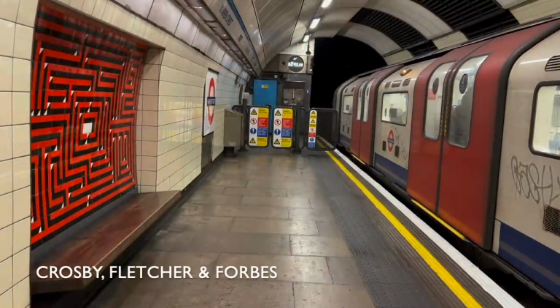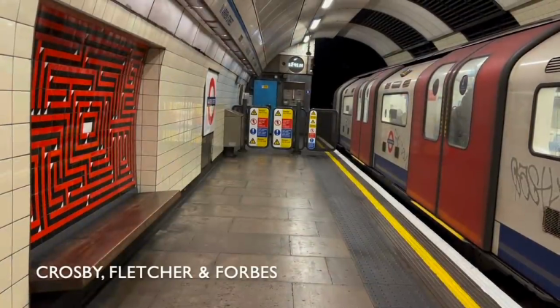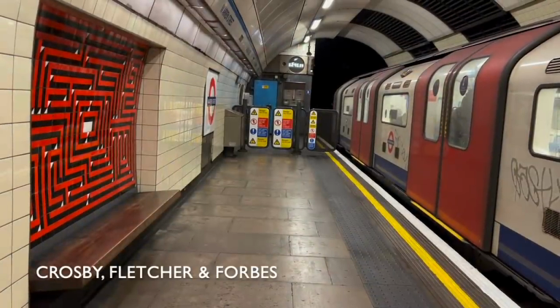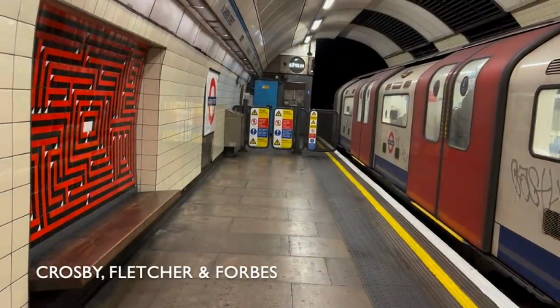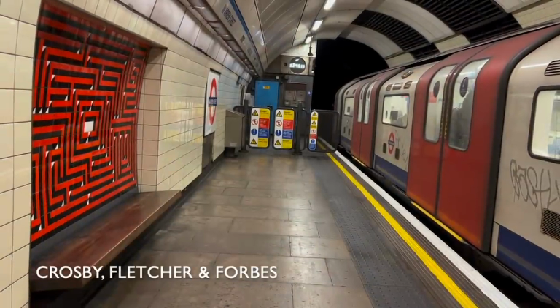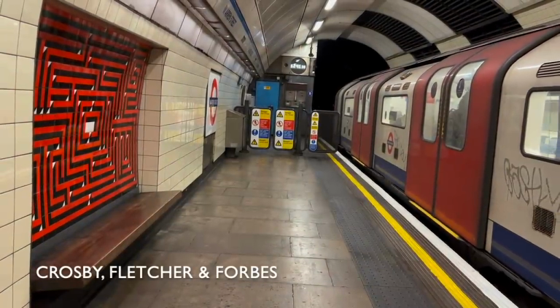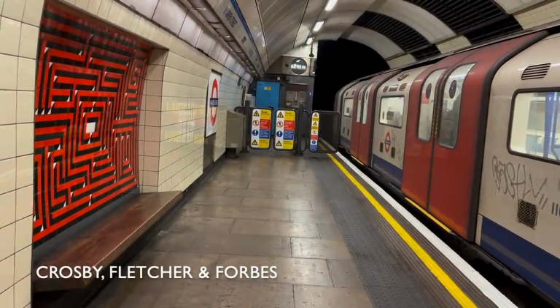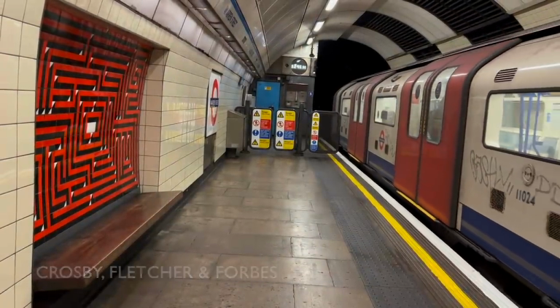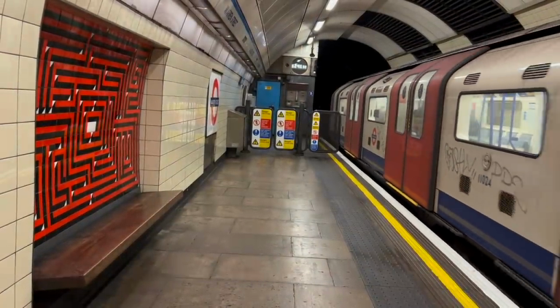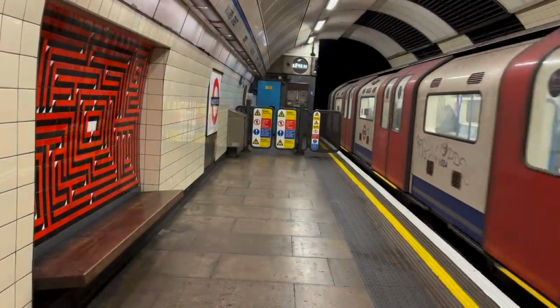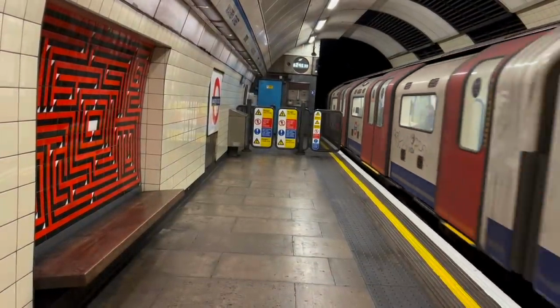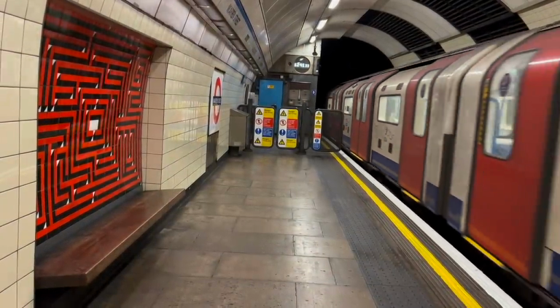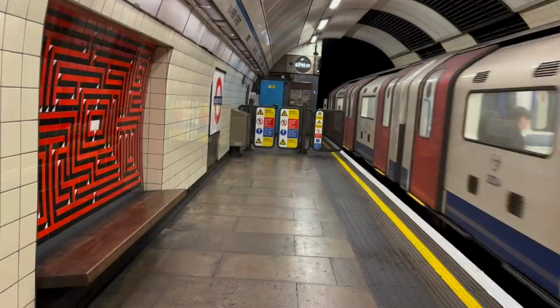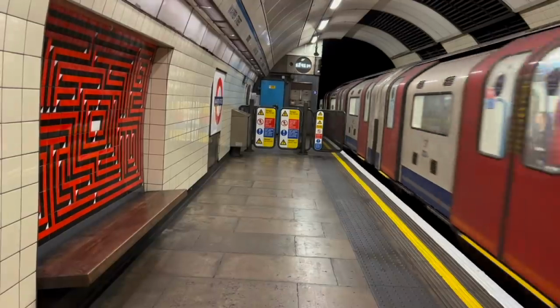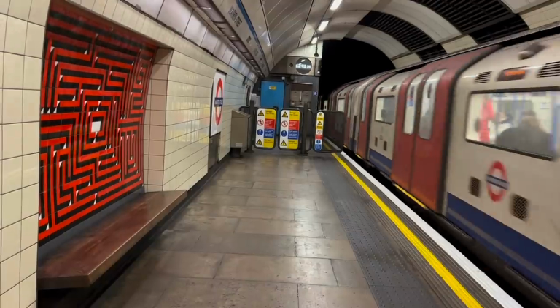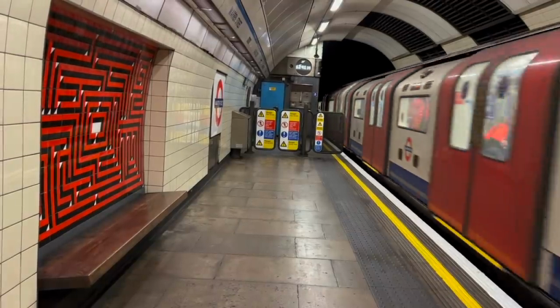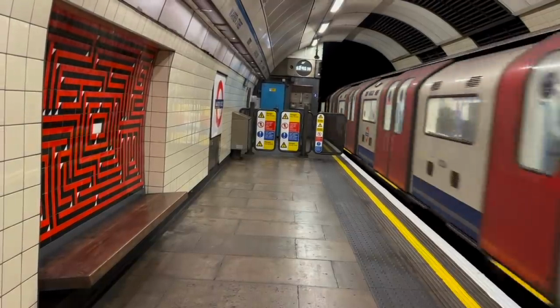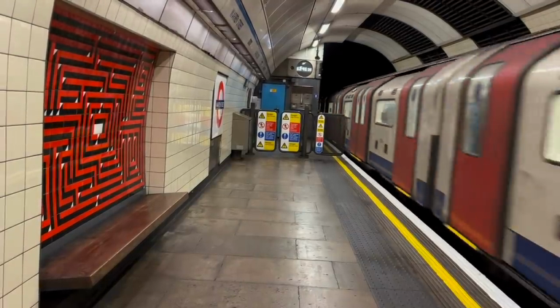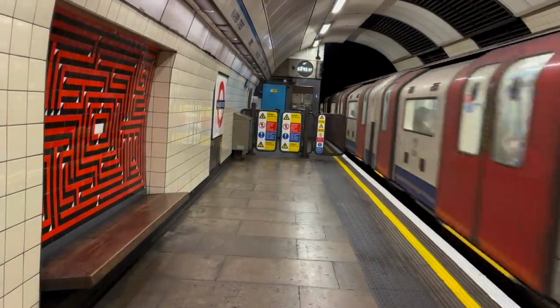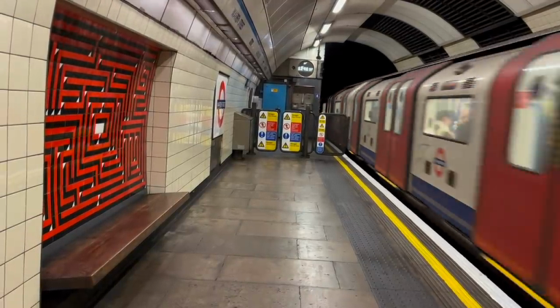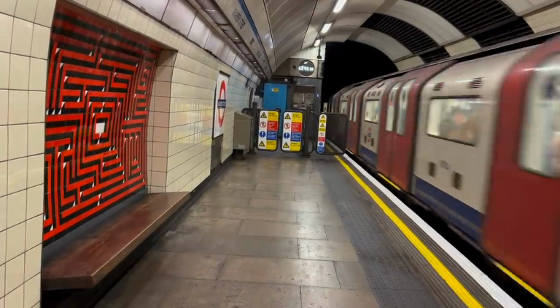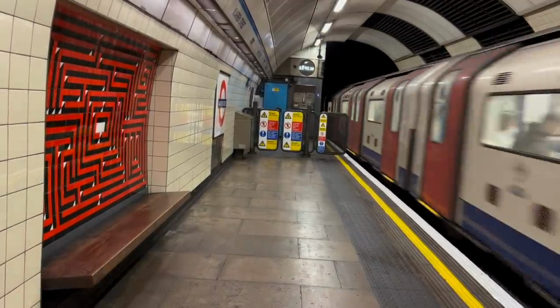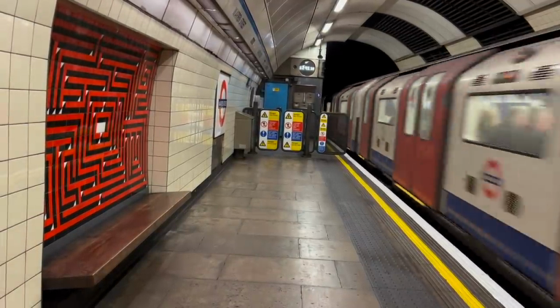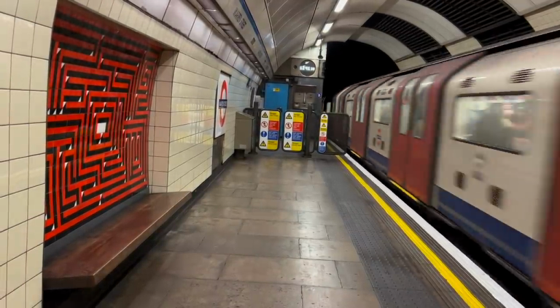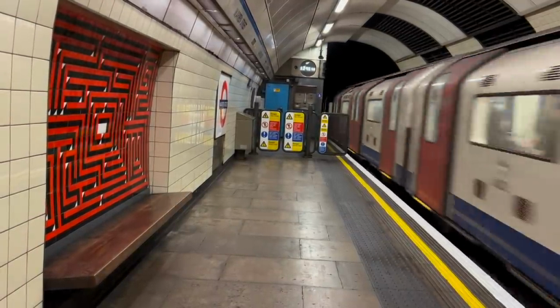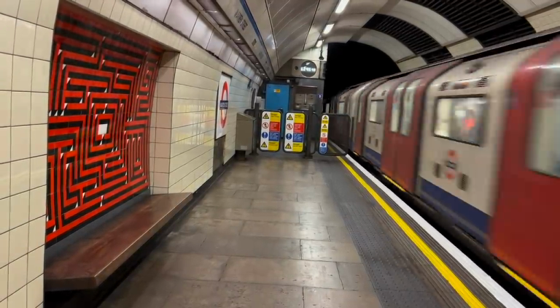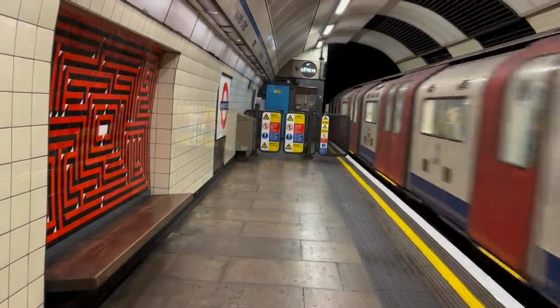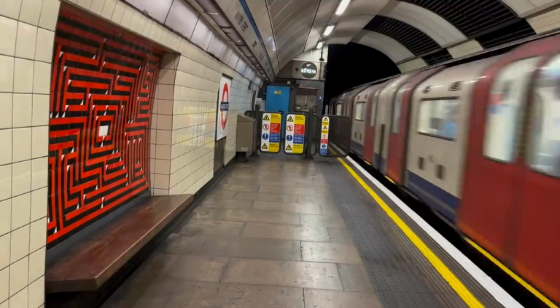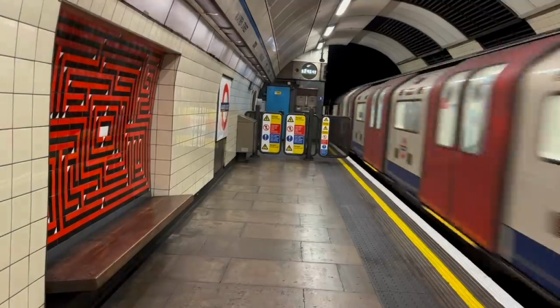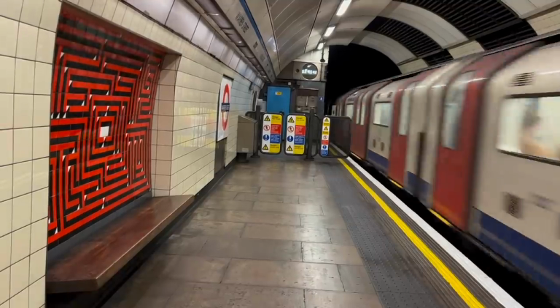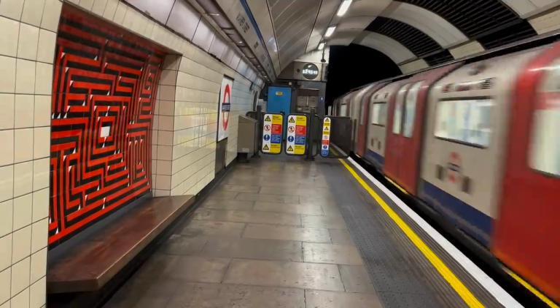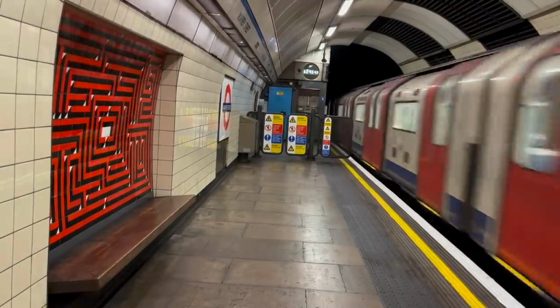We have another pun at Warren Street, with the maze design — a maze is sort of a warren. These days all the Underground stations incorporate a maze design, but Warren Street was doing it before it was cool.